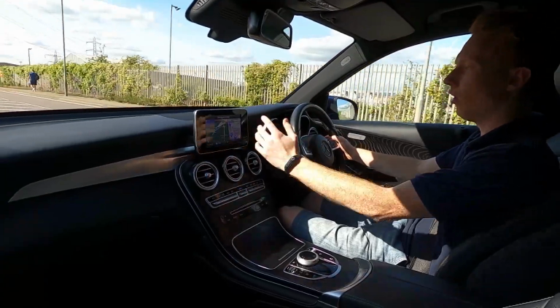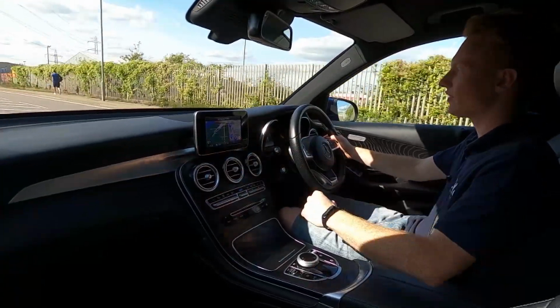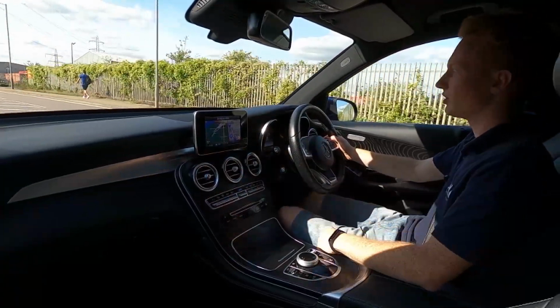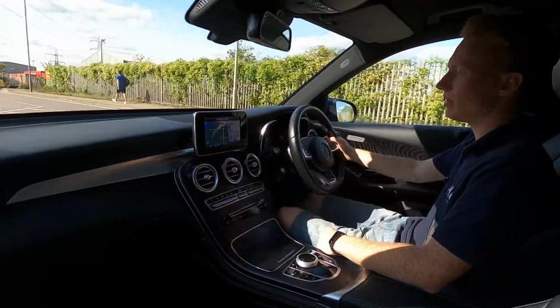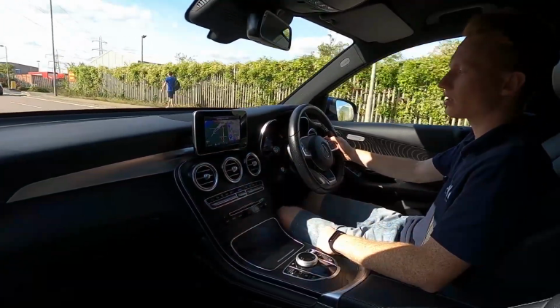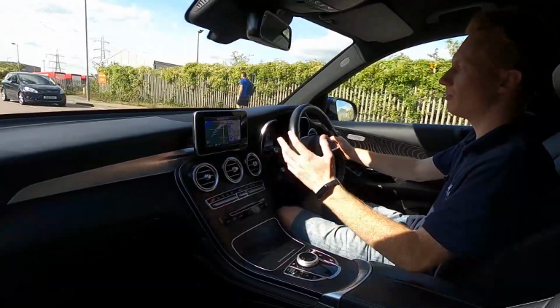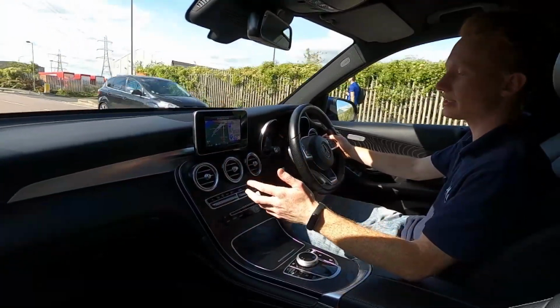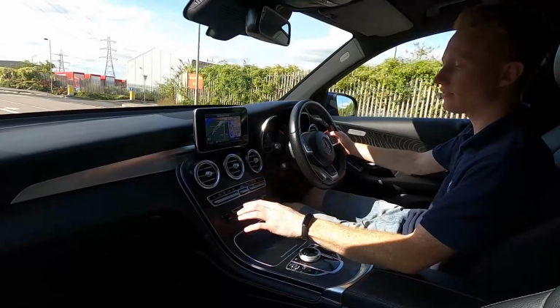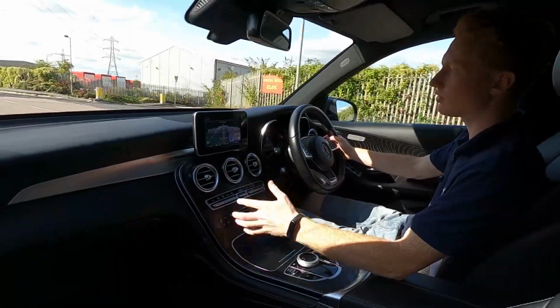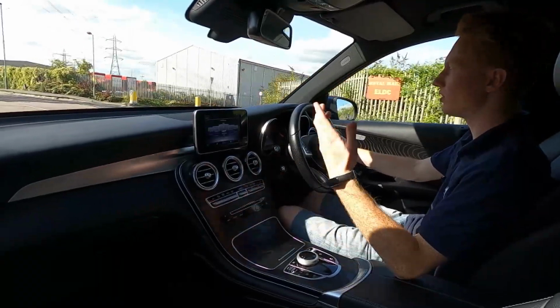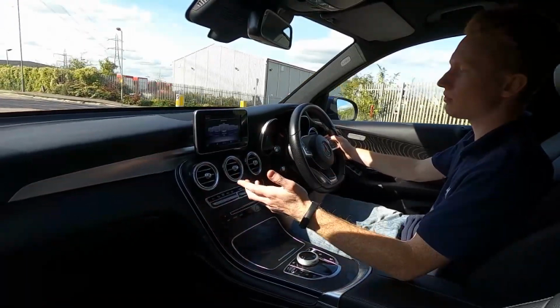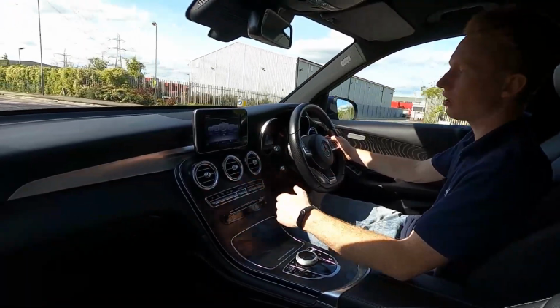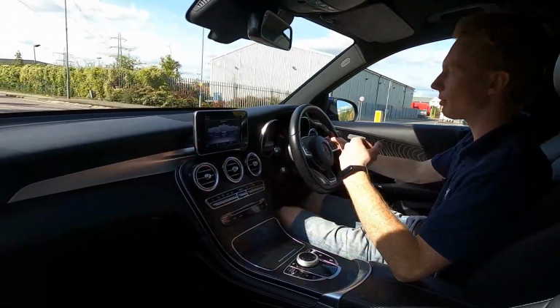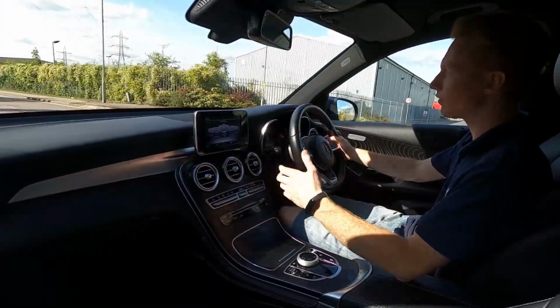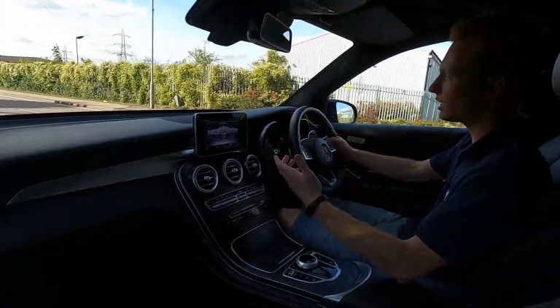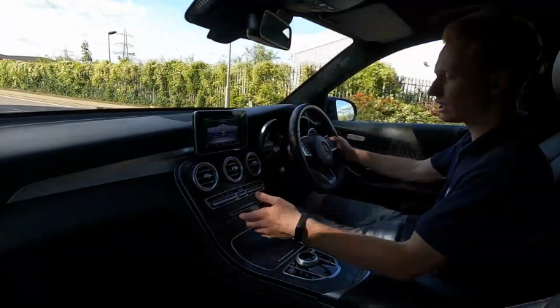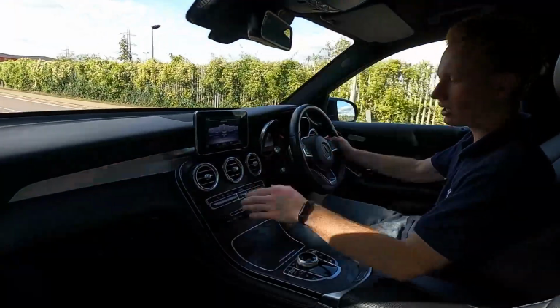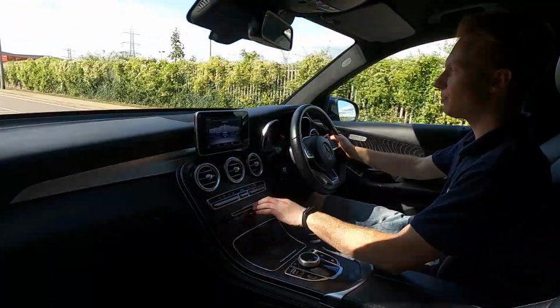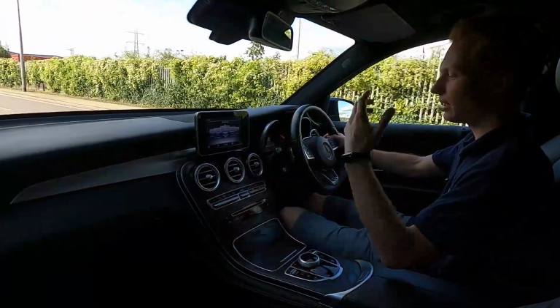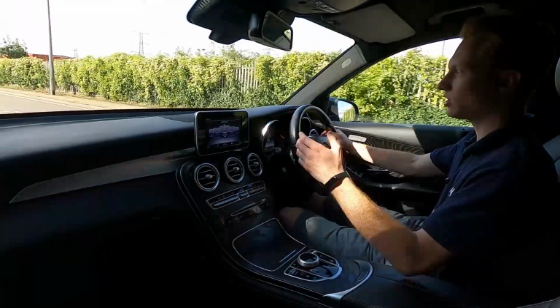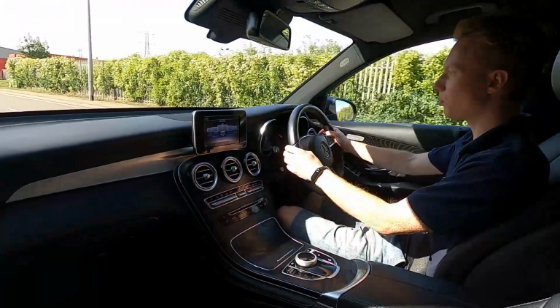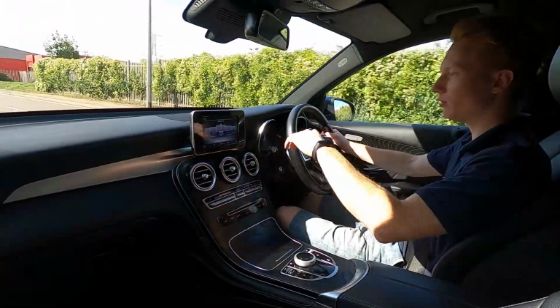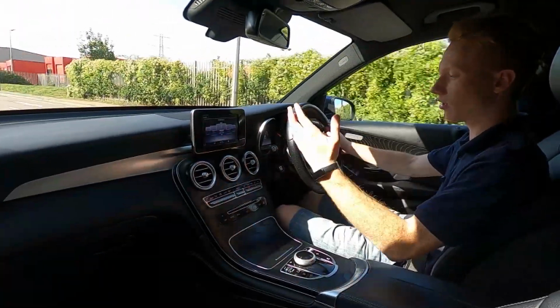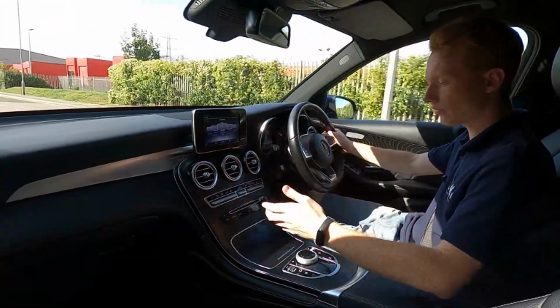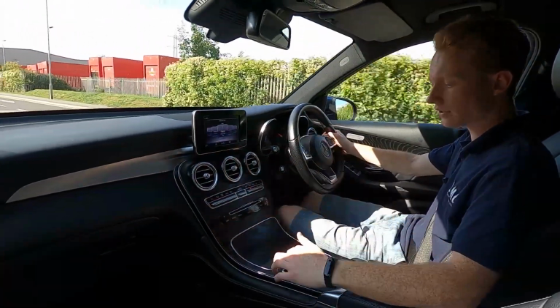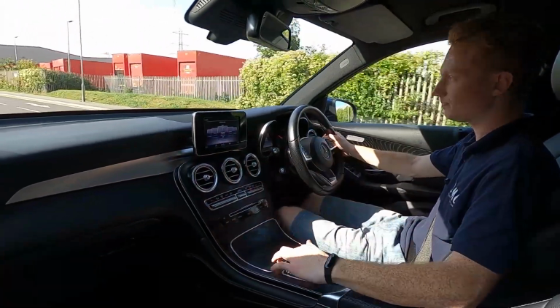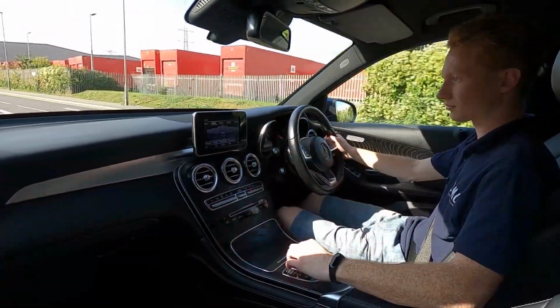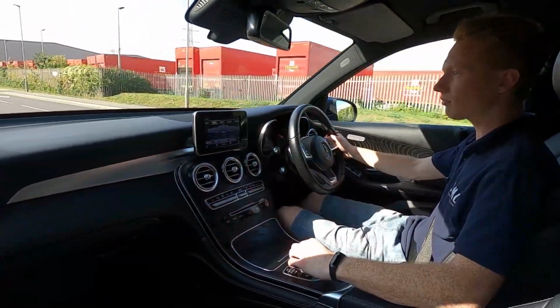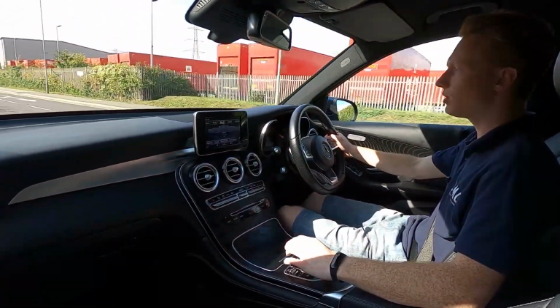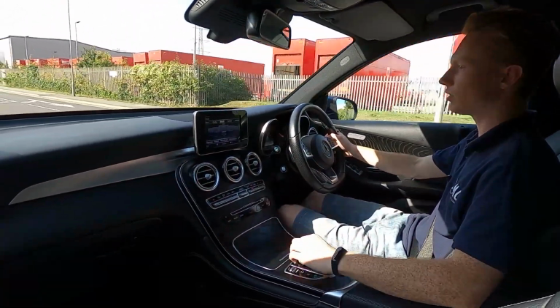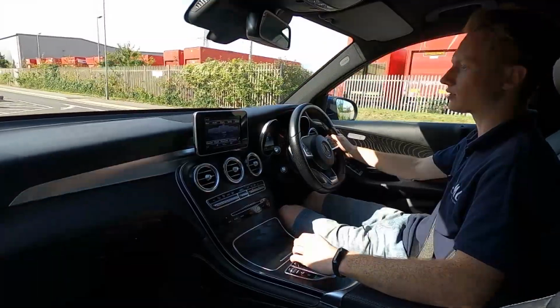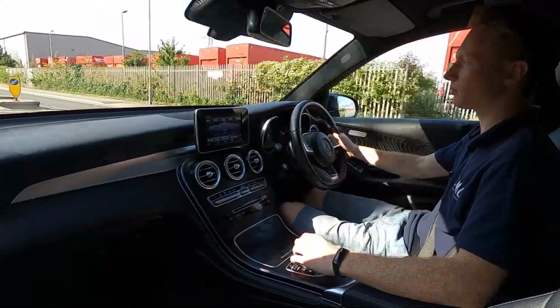On the infotainment system, this car has built-in sat nav, DAB radio, Bluetooth phone connectivity, a CD player and USB. There really is a lot of kit in this car with no issues or lagginess whatsoever.